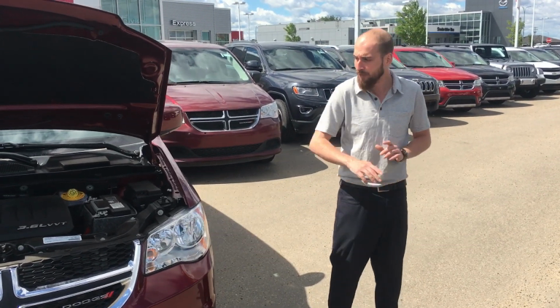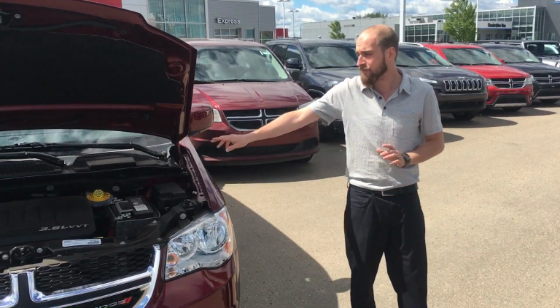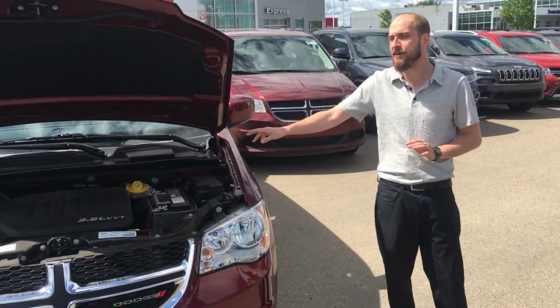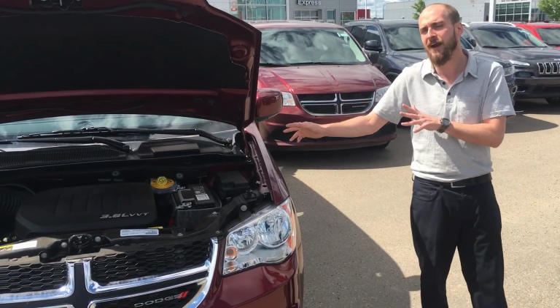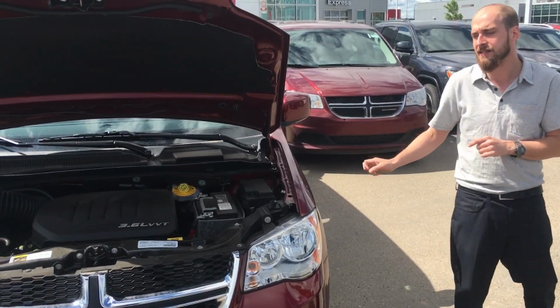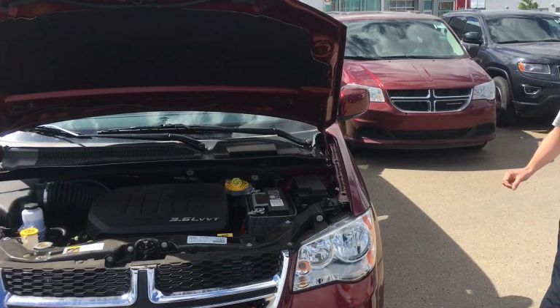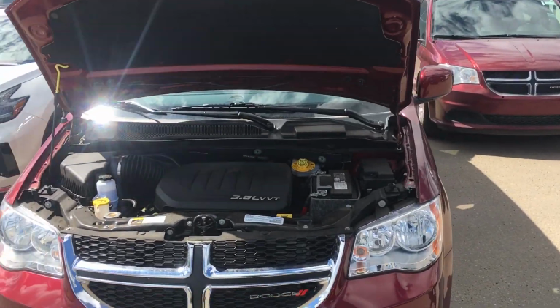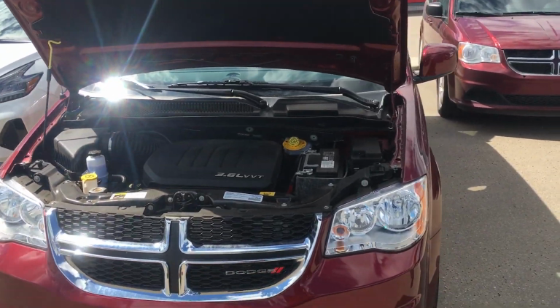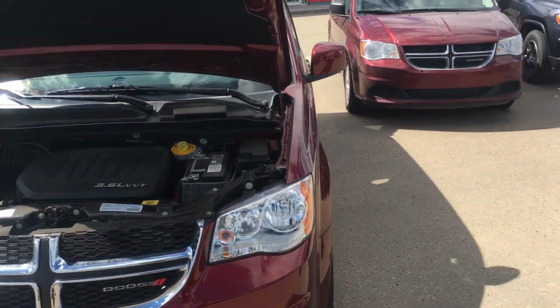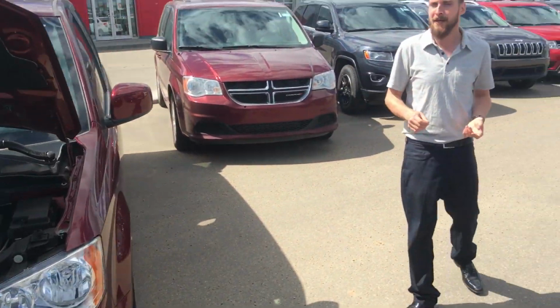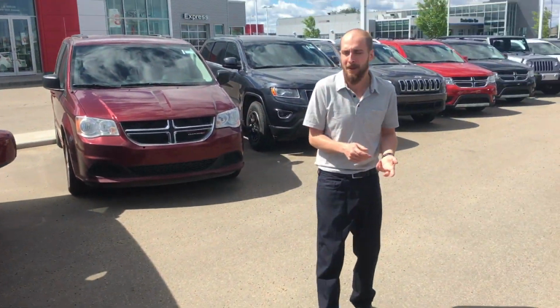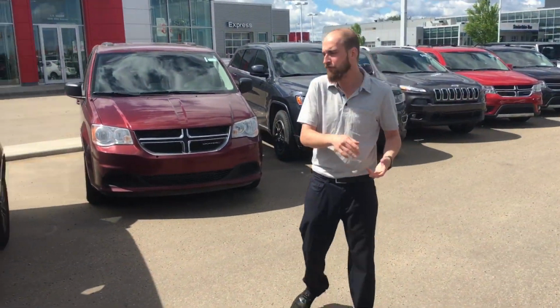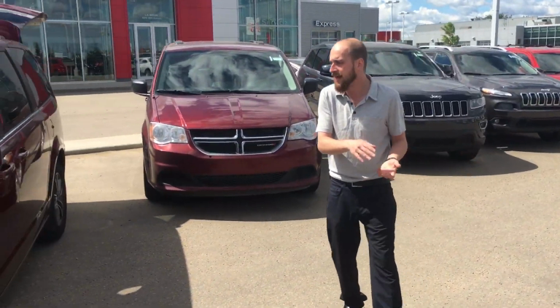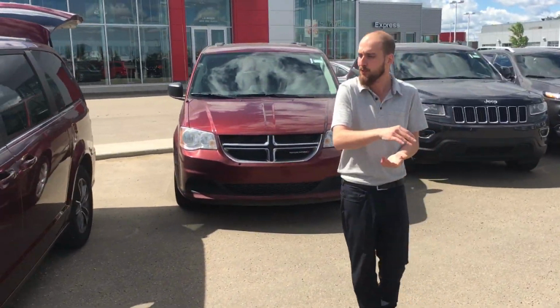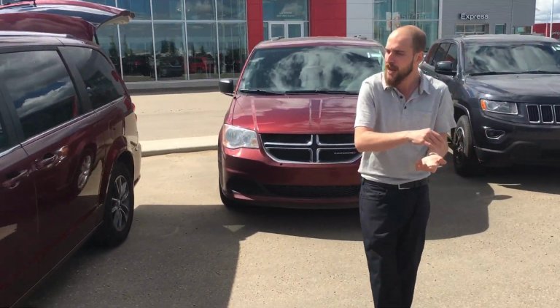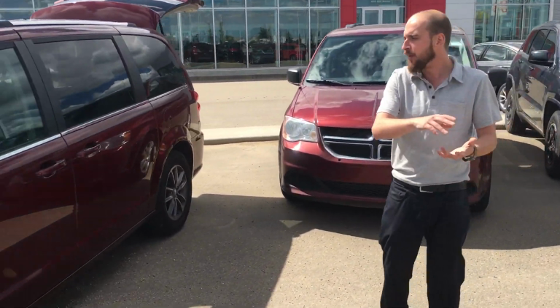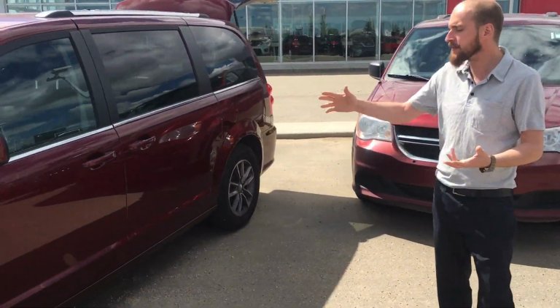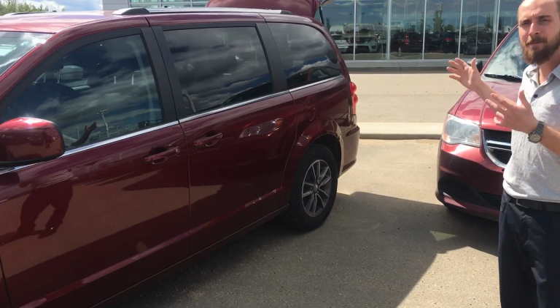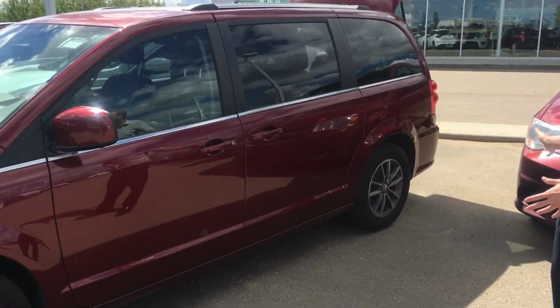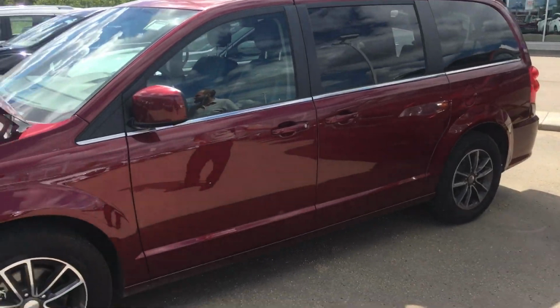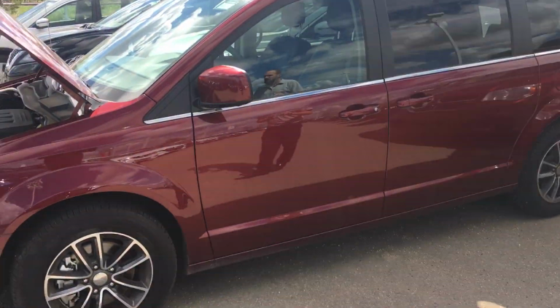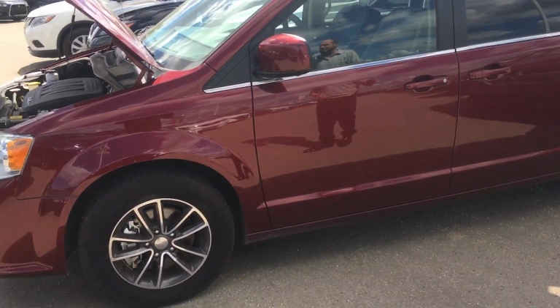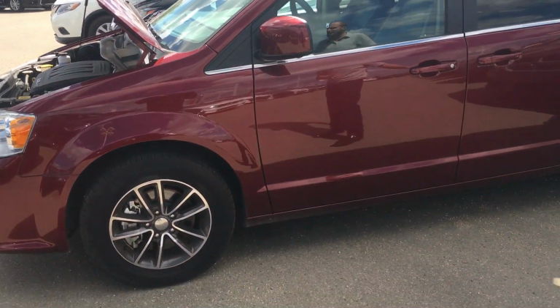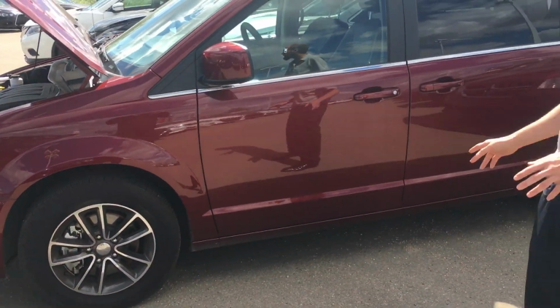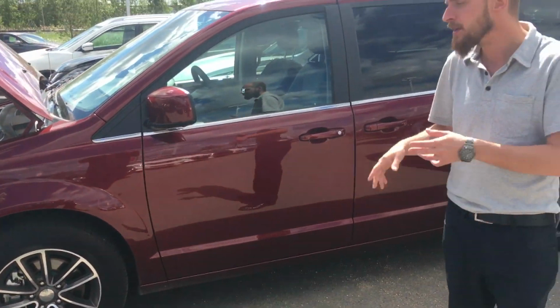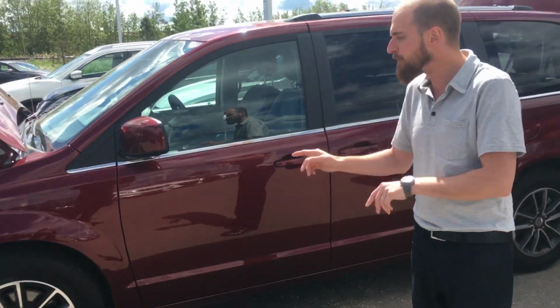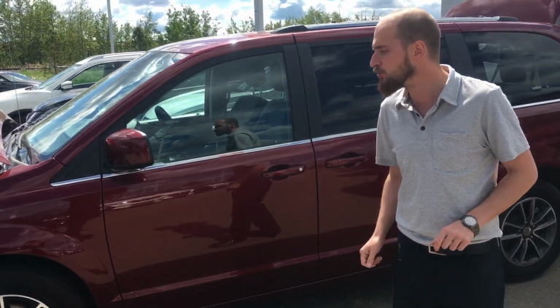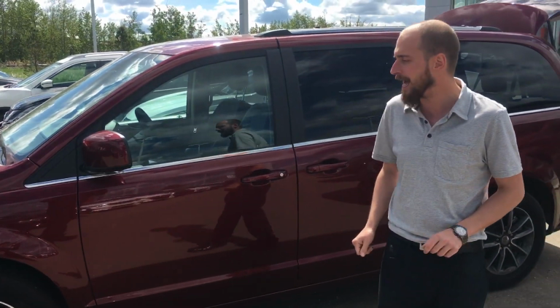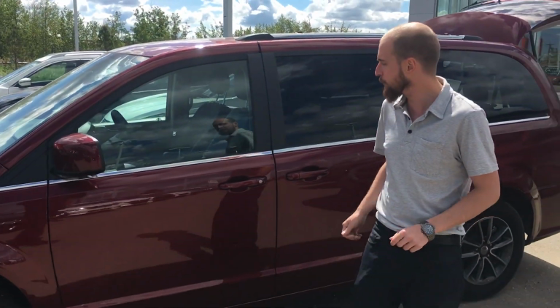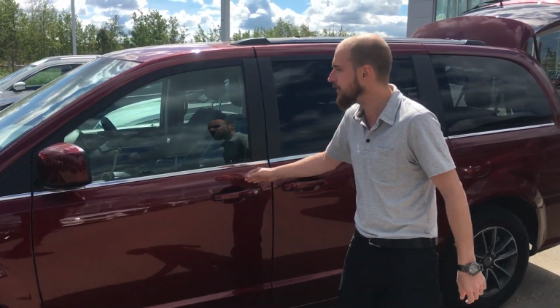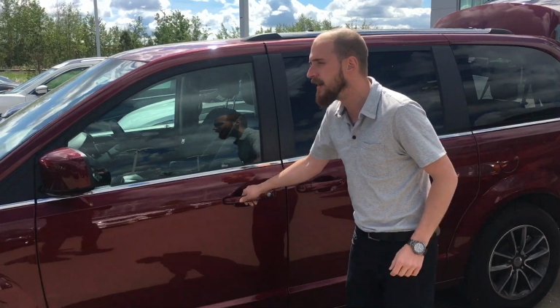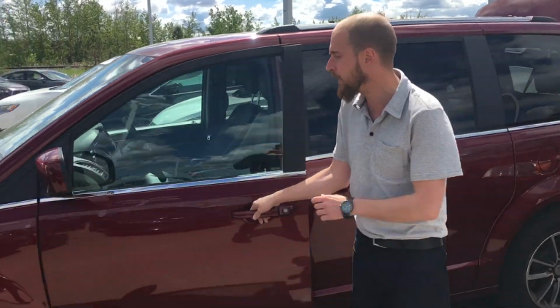All of your serviceable areas are very easily accessible on the top there. Moving to the side, you will see this thing is in immaculate condition — no dings, dents, scrapes — with beautiful two-tone alloy wheels there on the side as well.